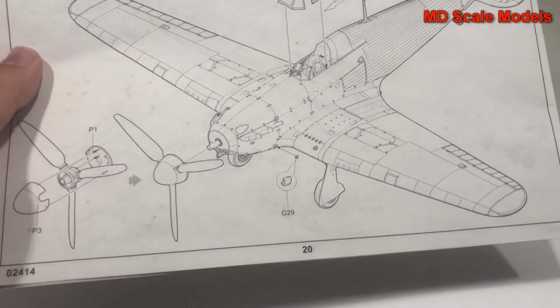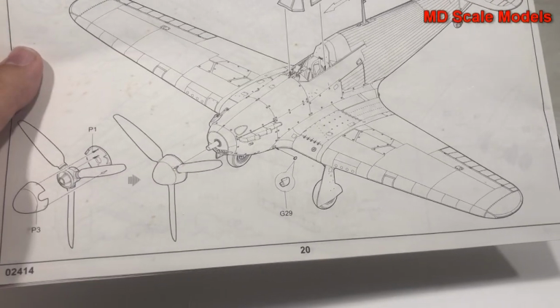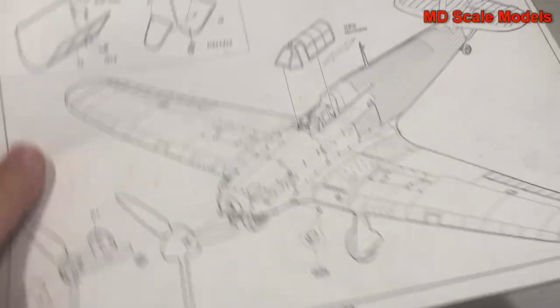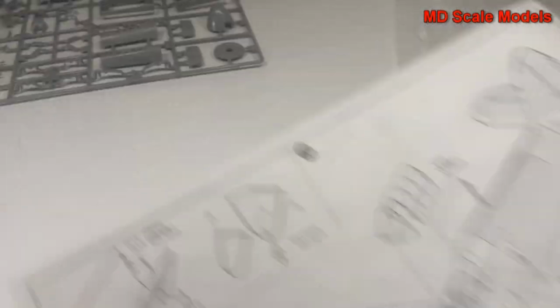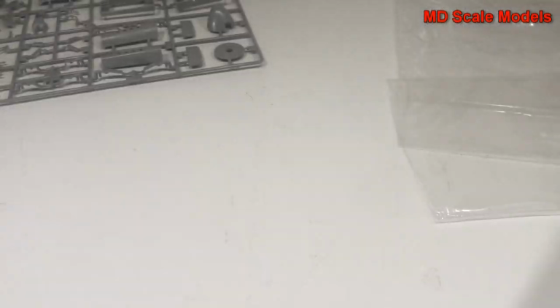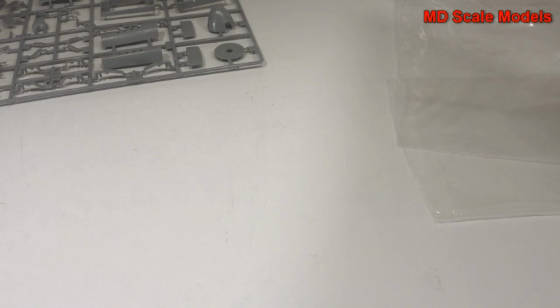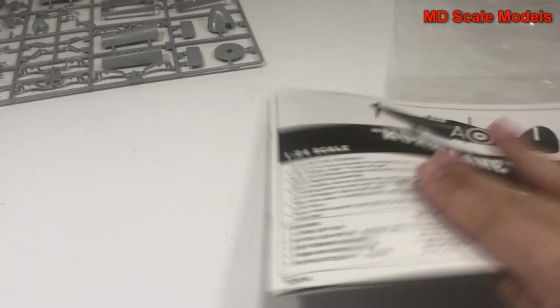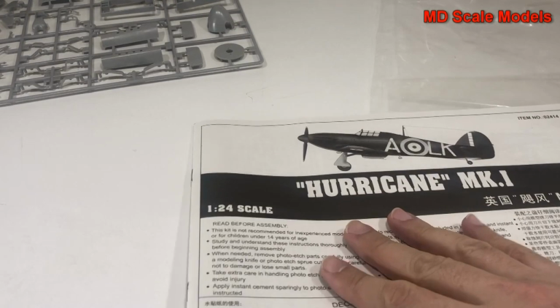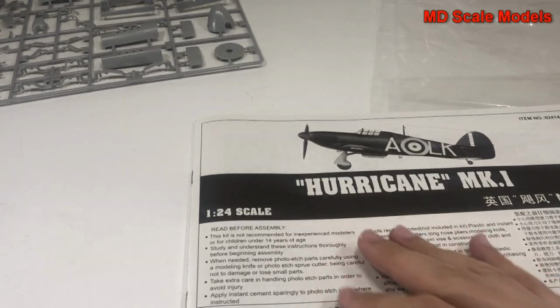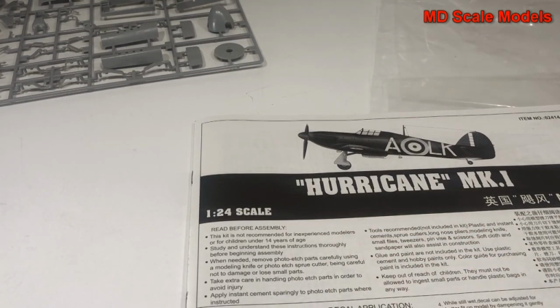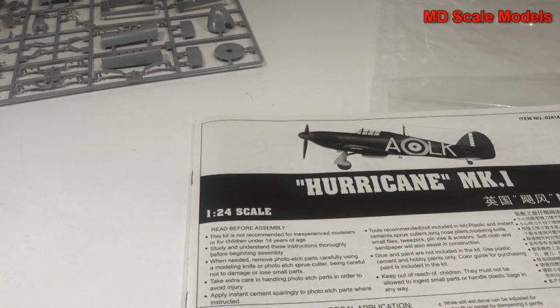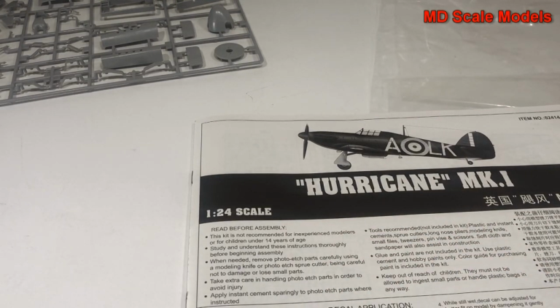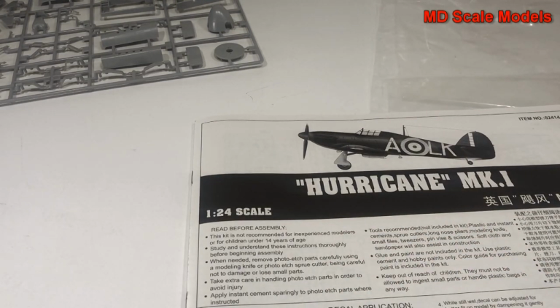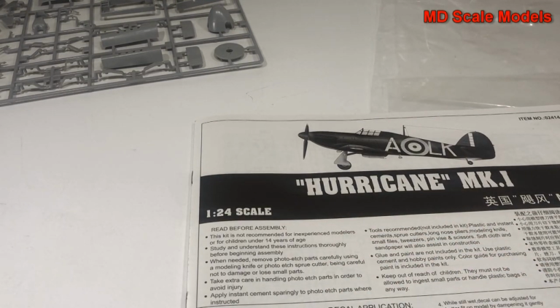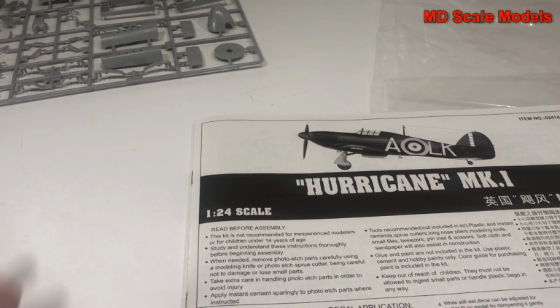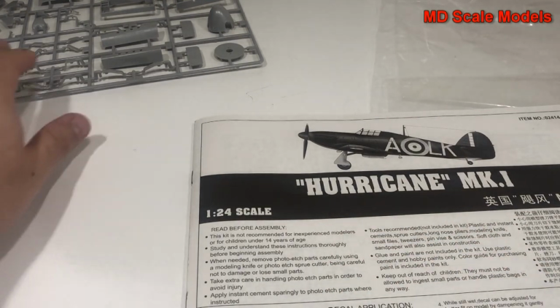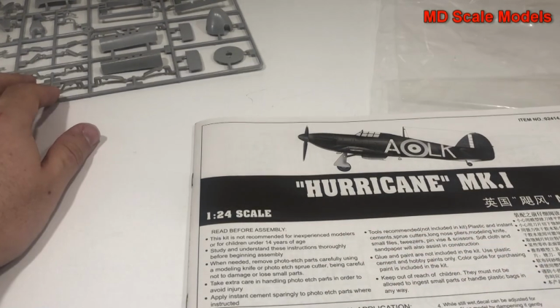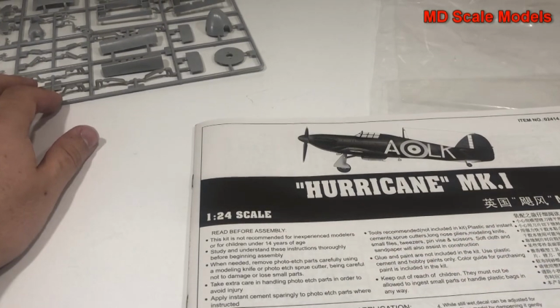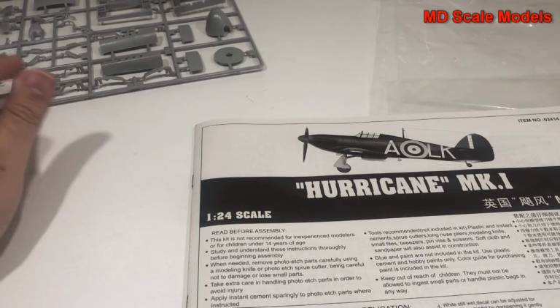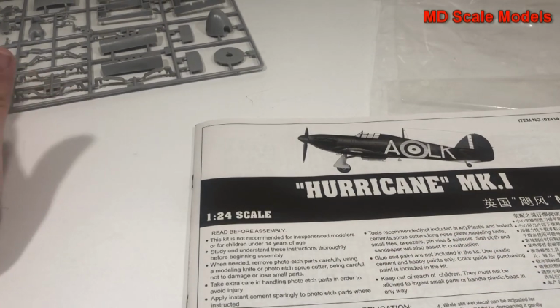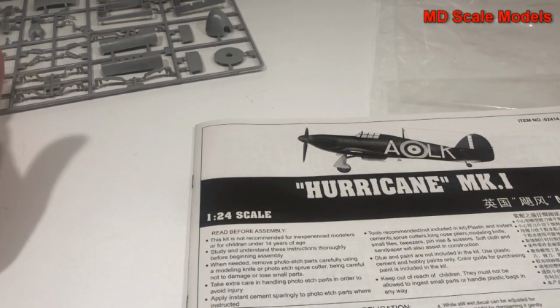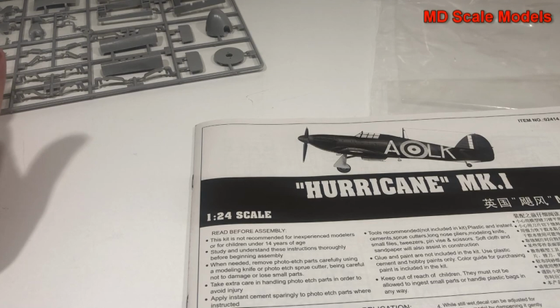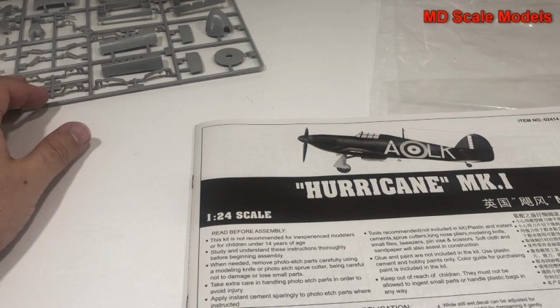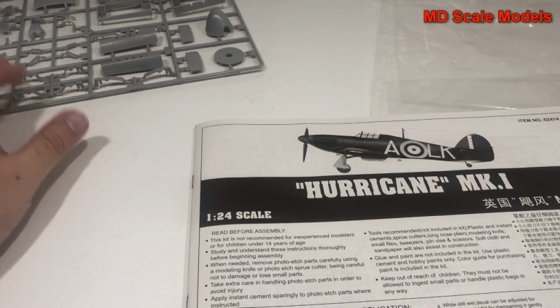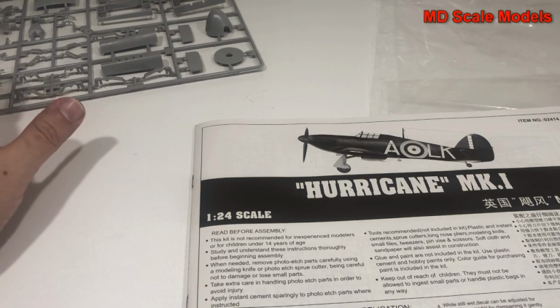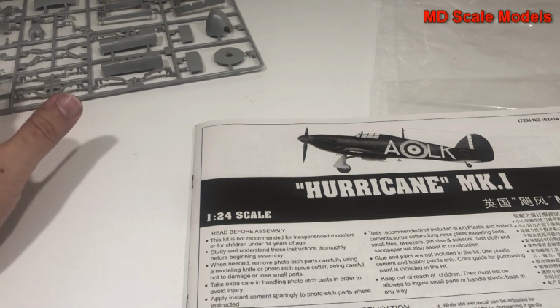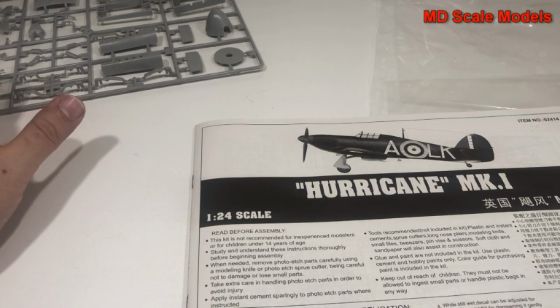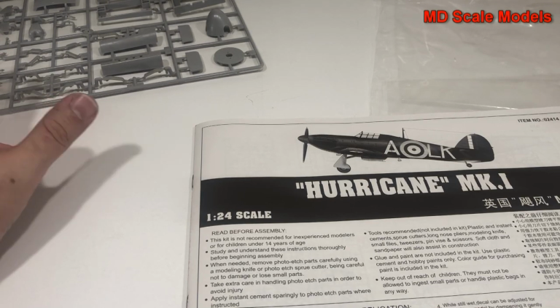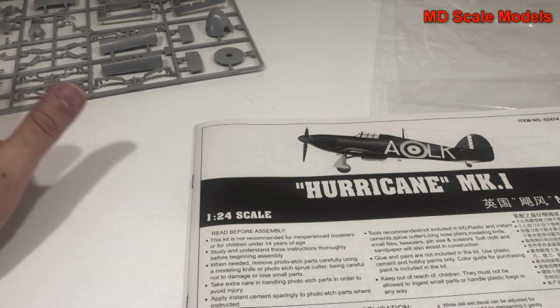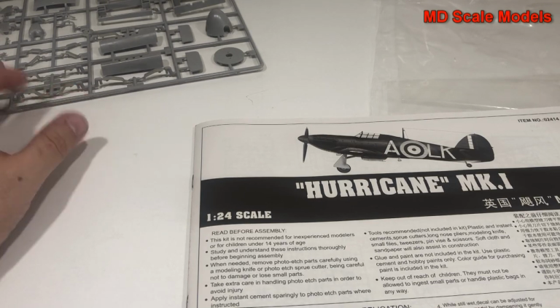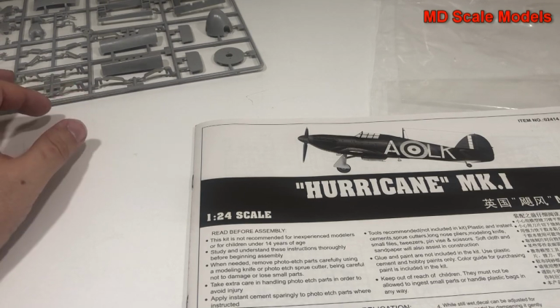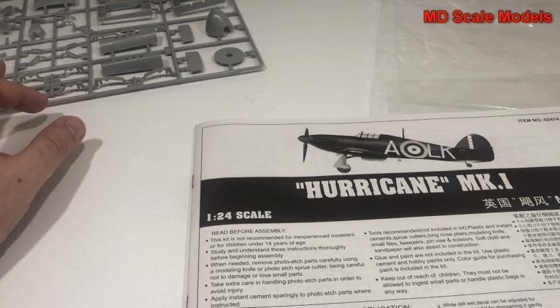The canopy is added last. So all in all, this is a tremendous model - it is exceptionally well molded, we've got great decals, a tremendous amount of detail. Typical Trumpeter quality.